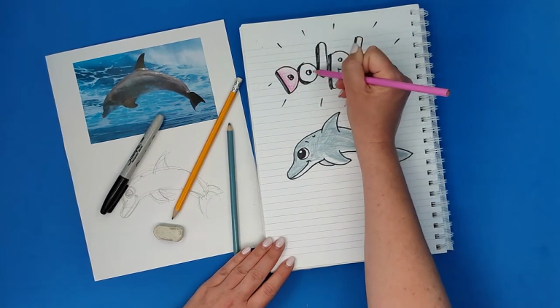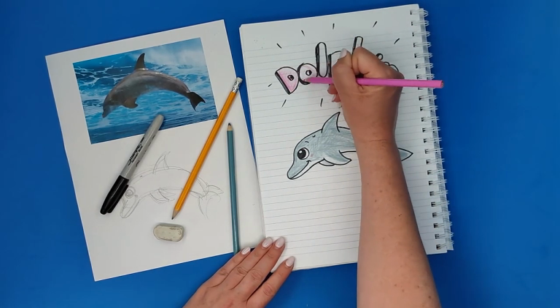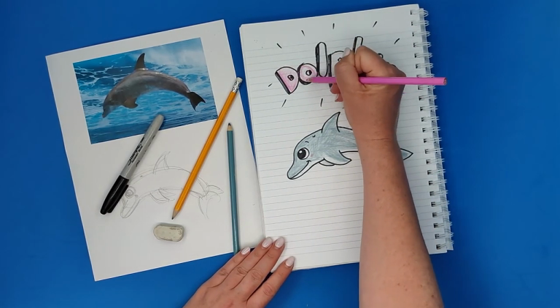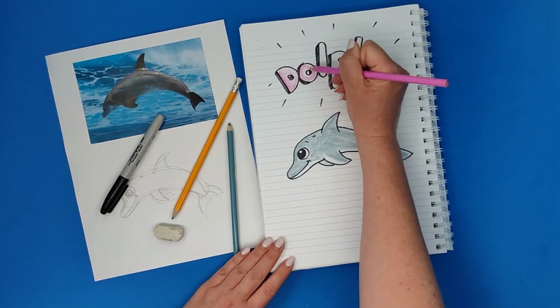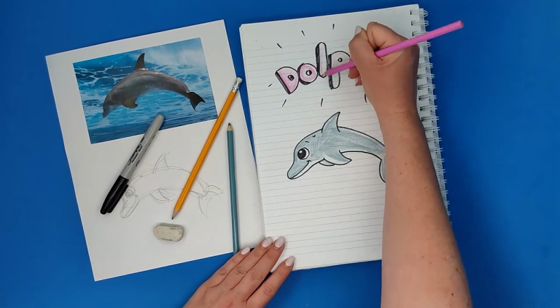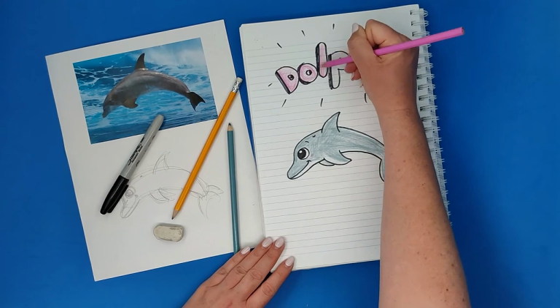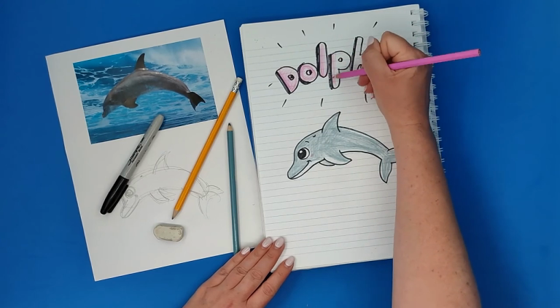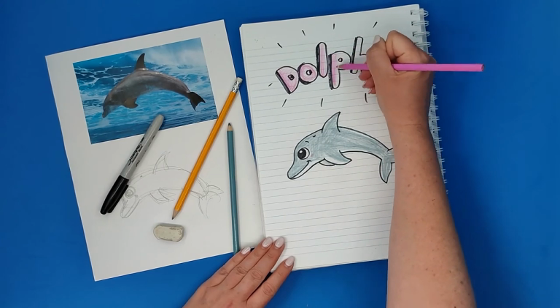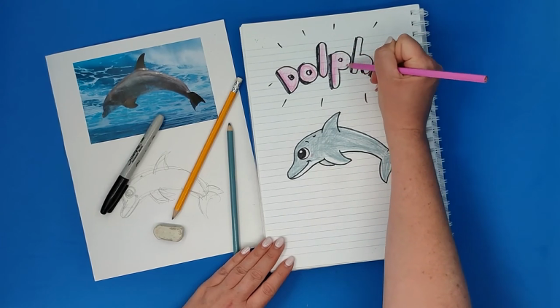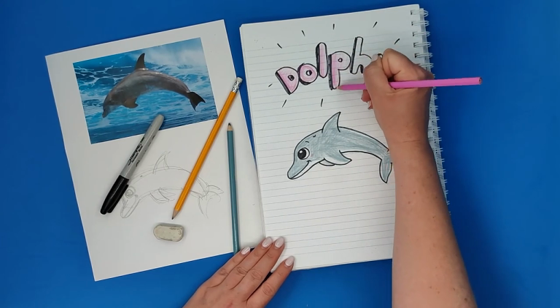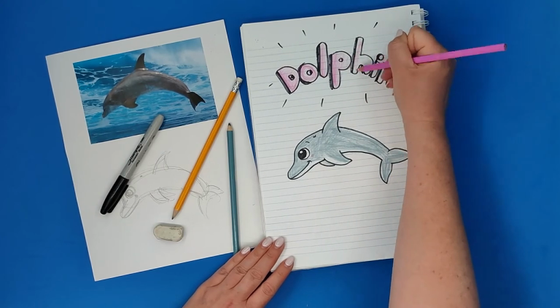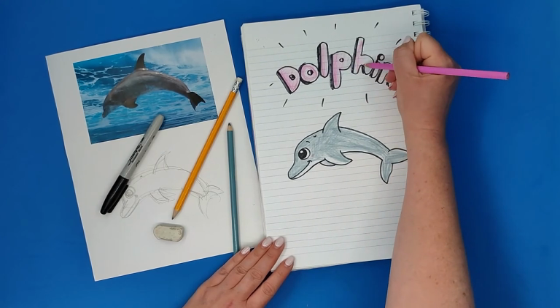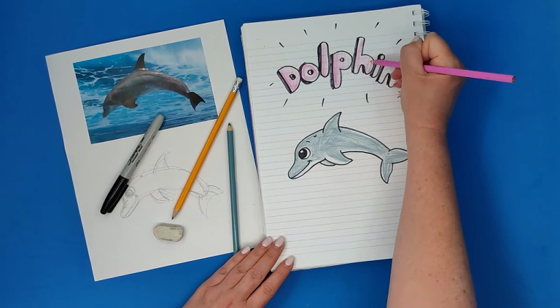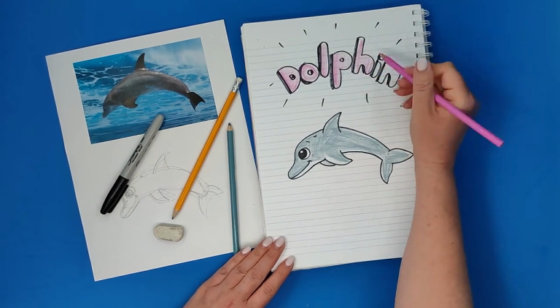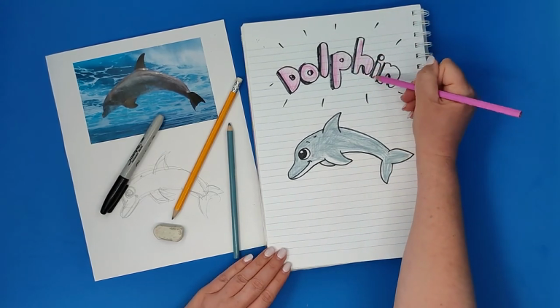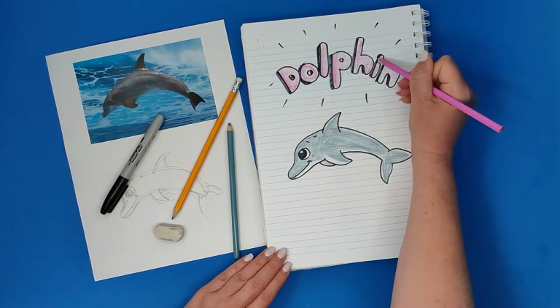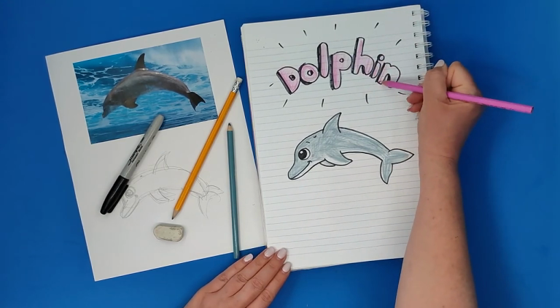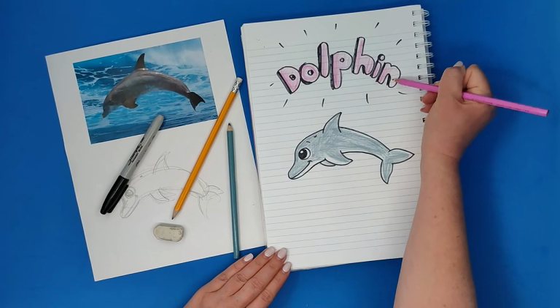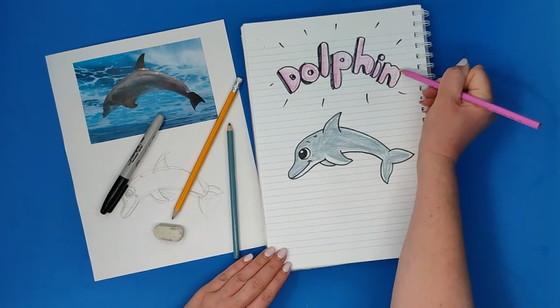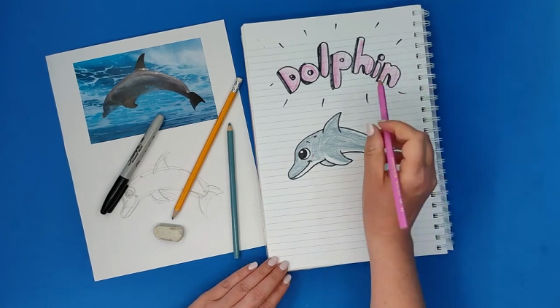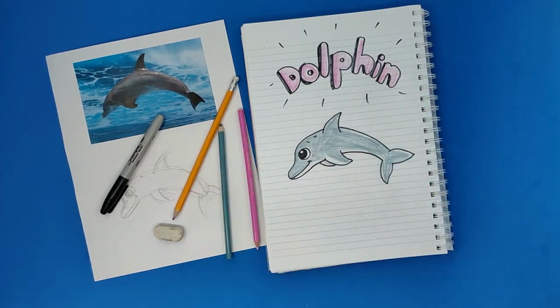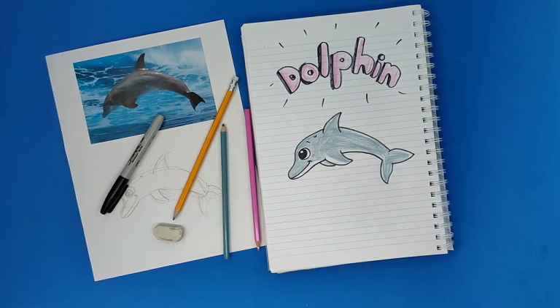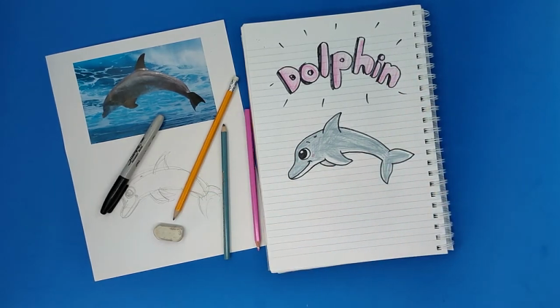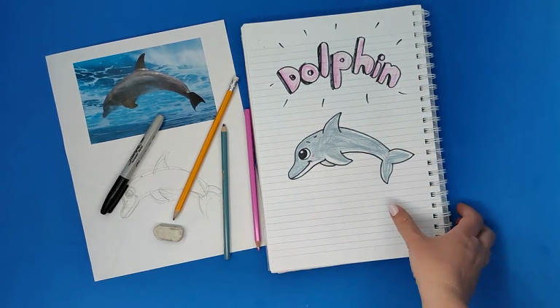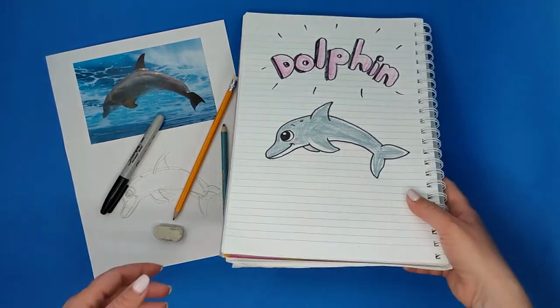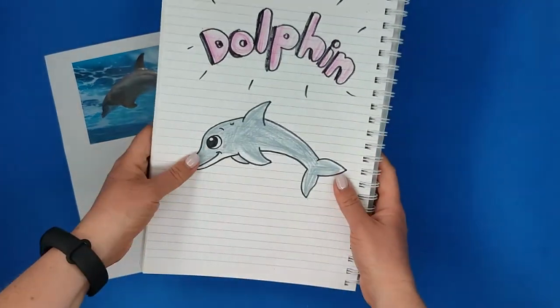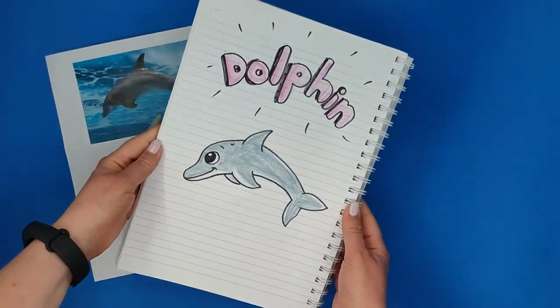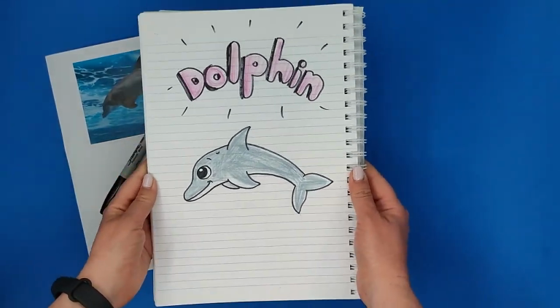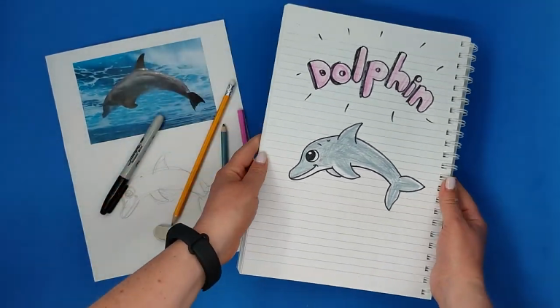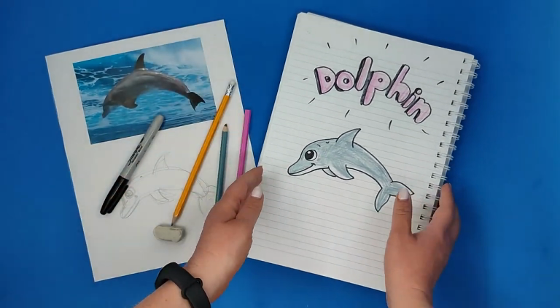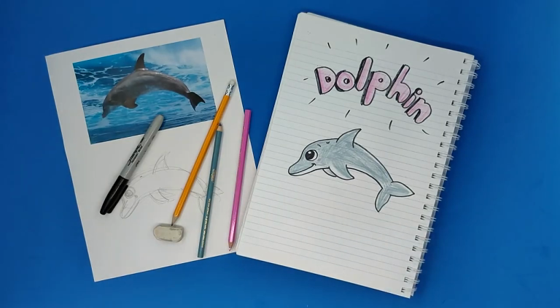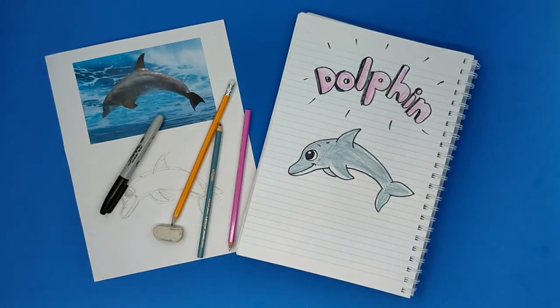And that's basically it! I hope you enjoyed. I'd love to see your dolphin, so send them to me. Bye, see you next time!